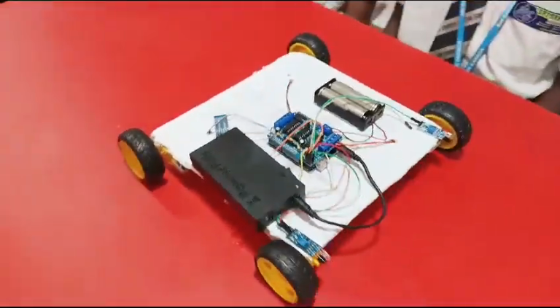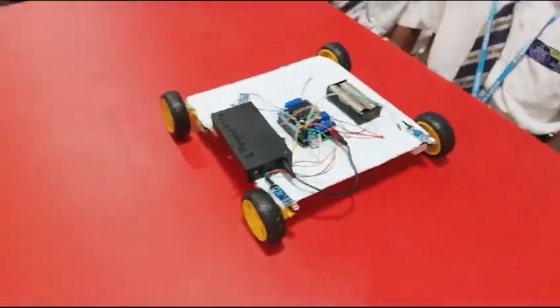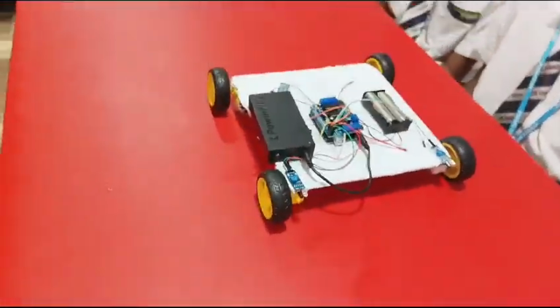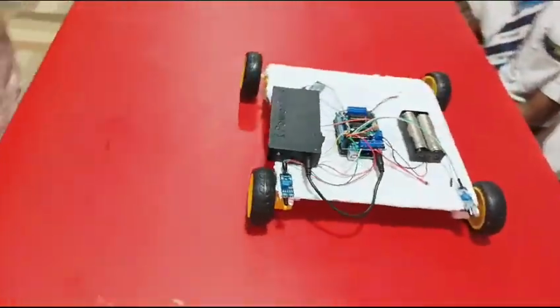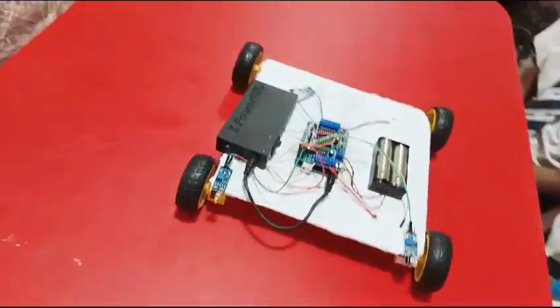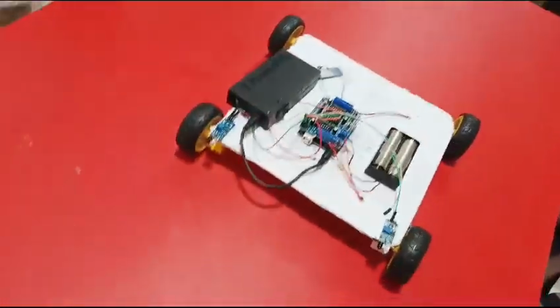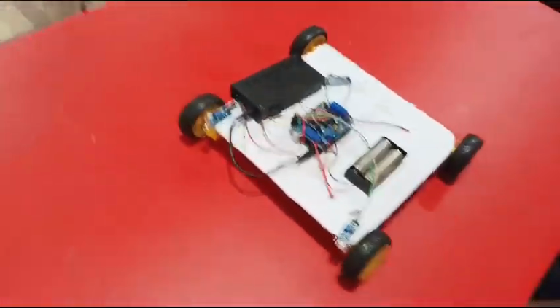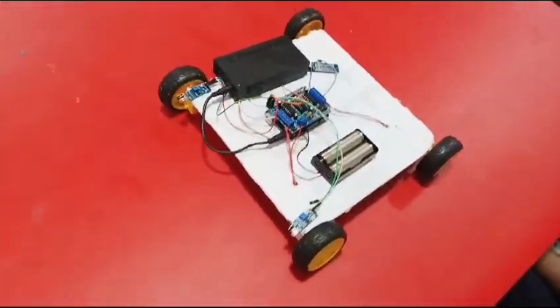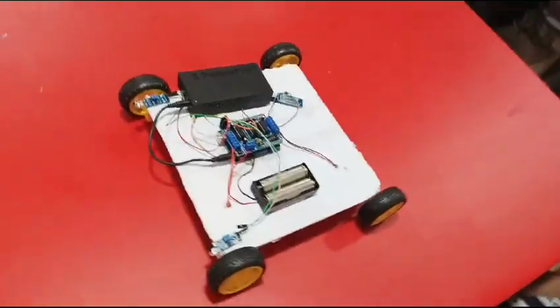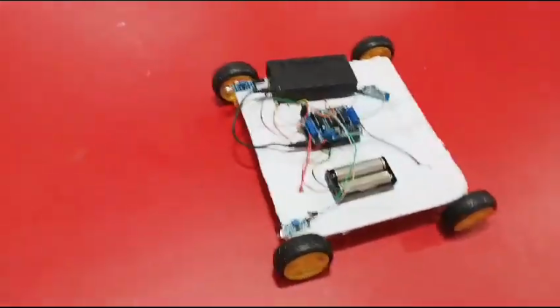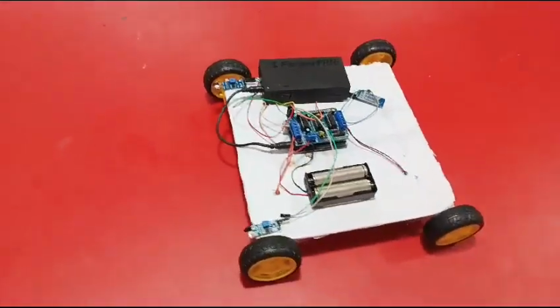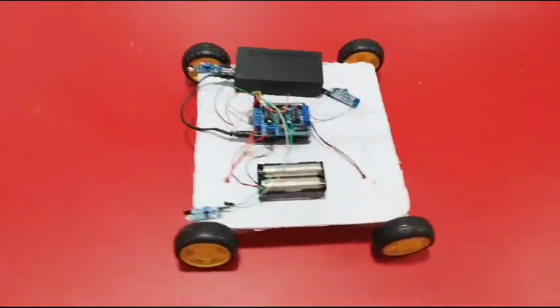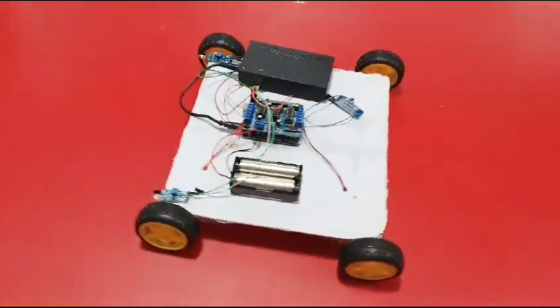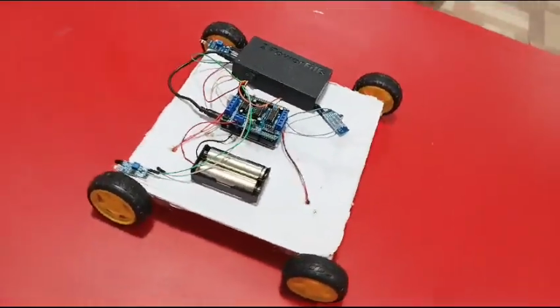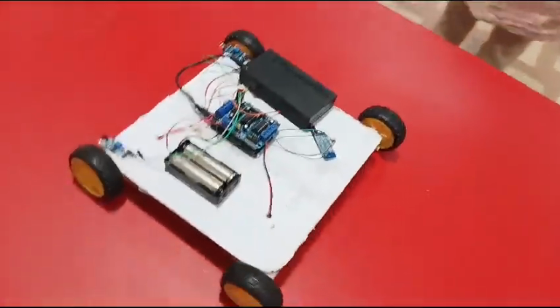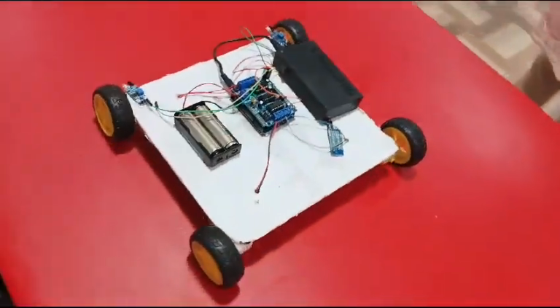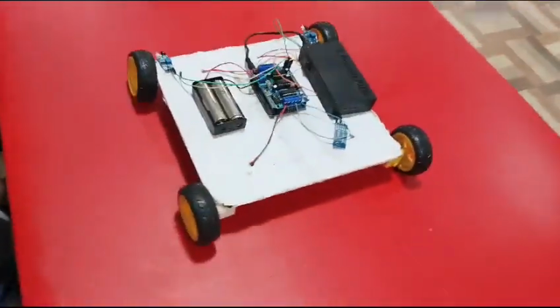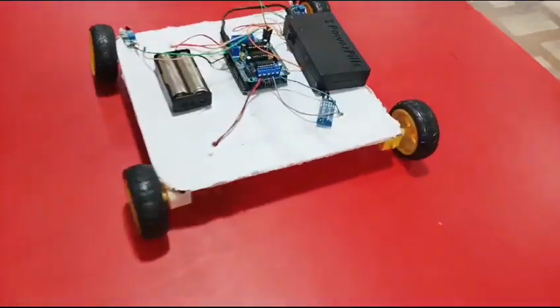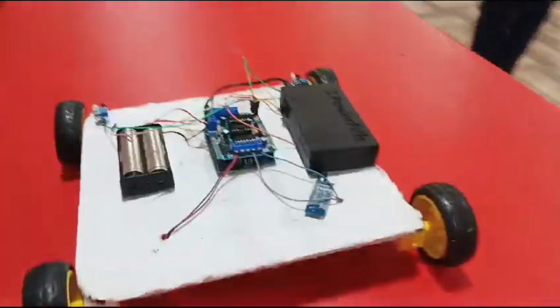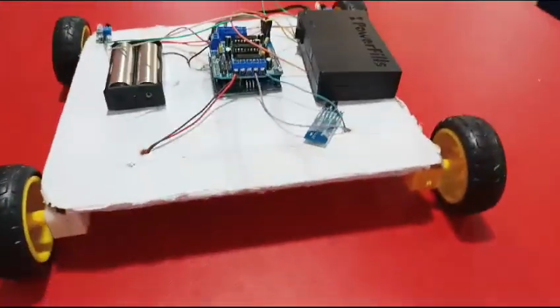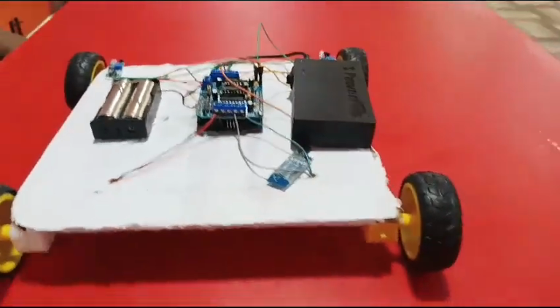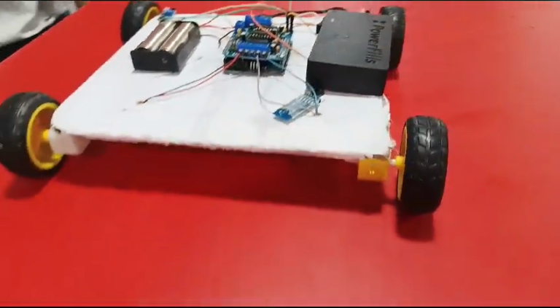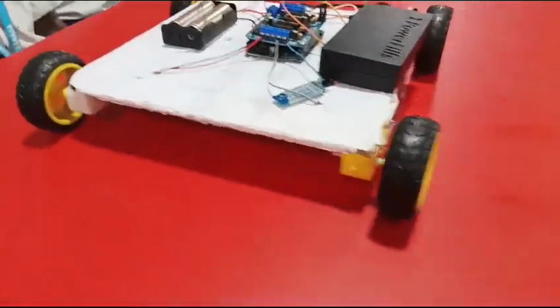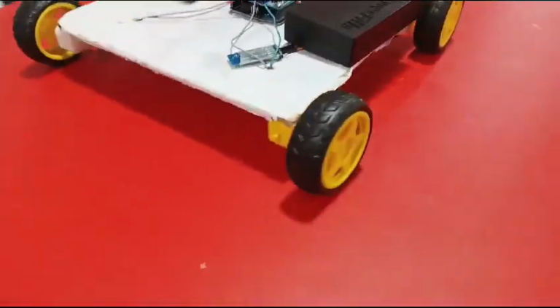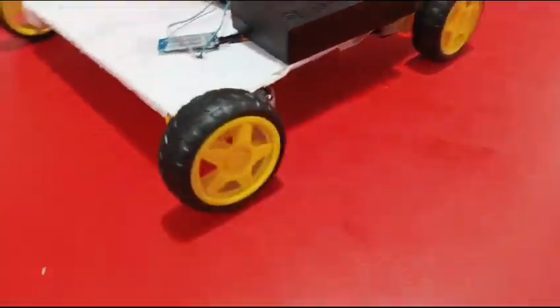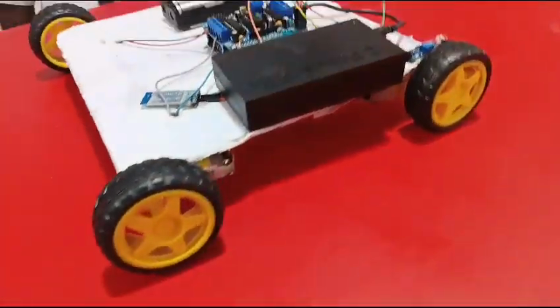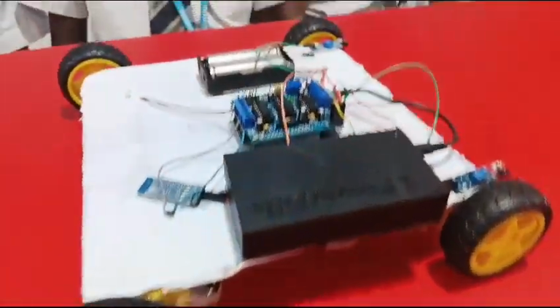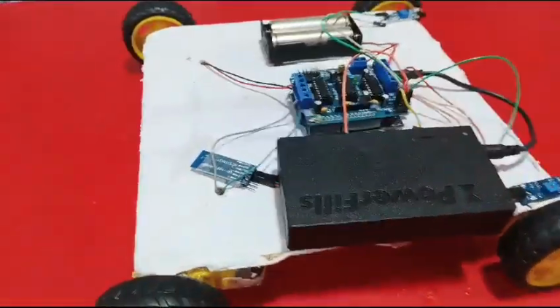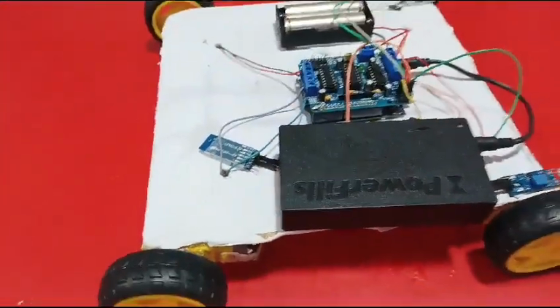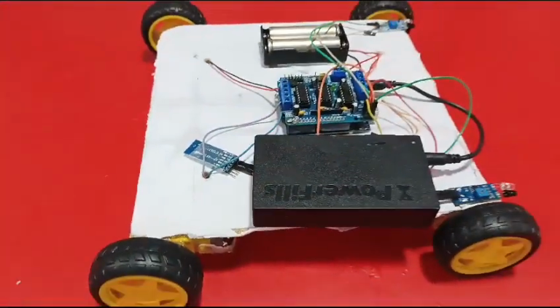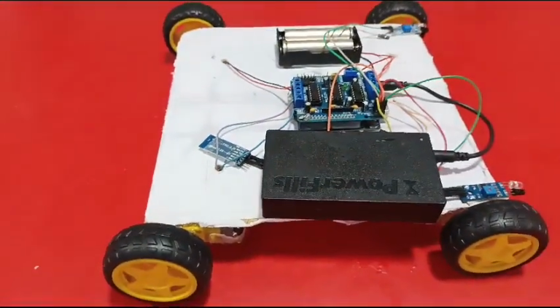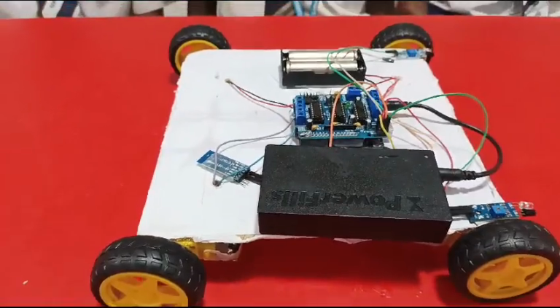The project uses this robot that can move on the table and it is able to detect the edge, preventing itself from falling off the table. The concept is also used in space programs on the moon to detect craters and big holes.